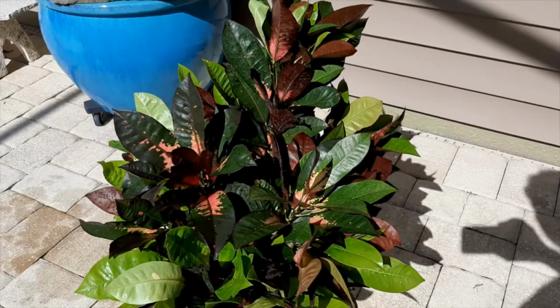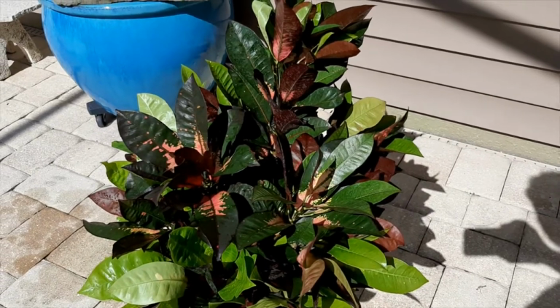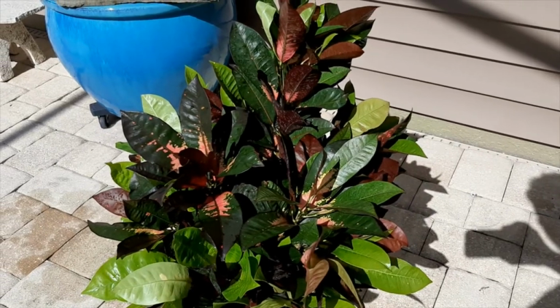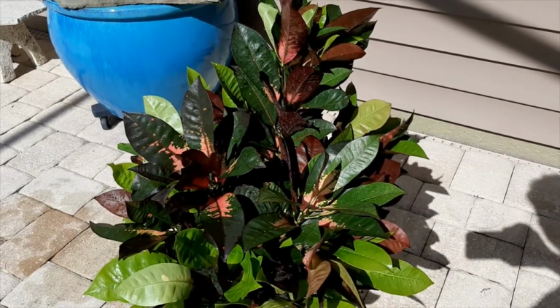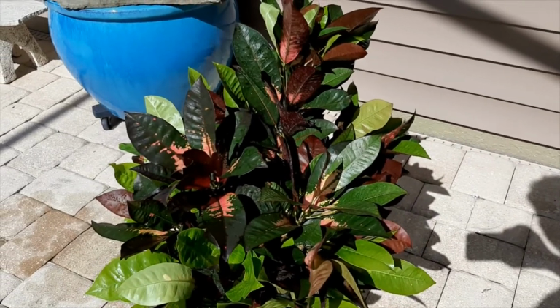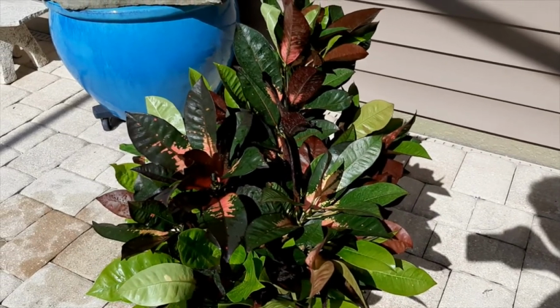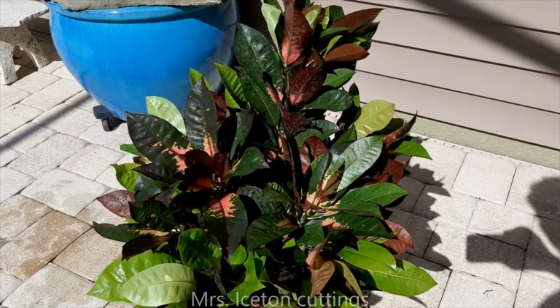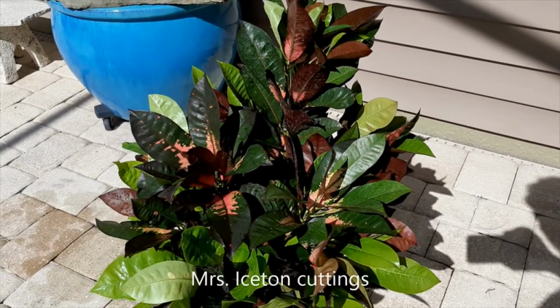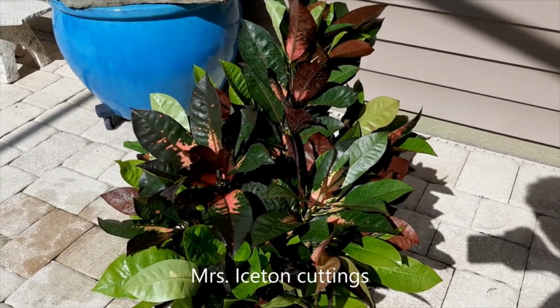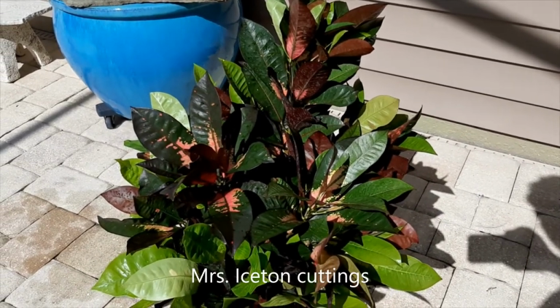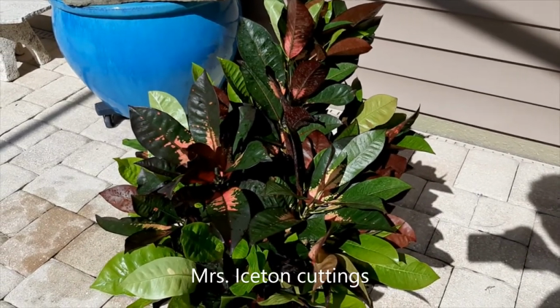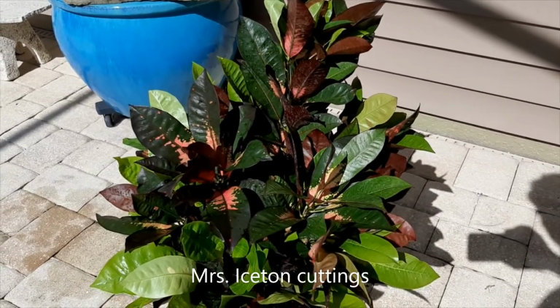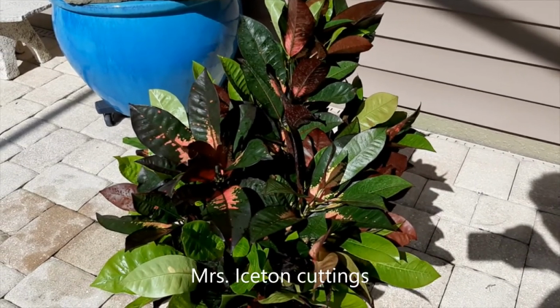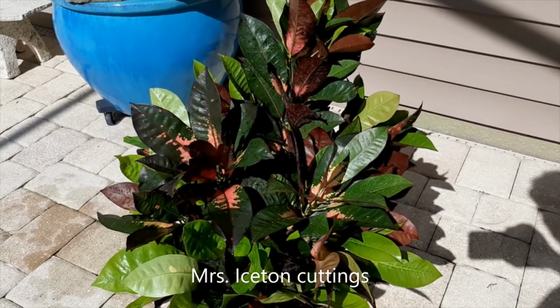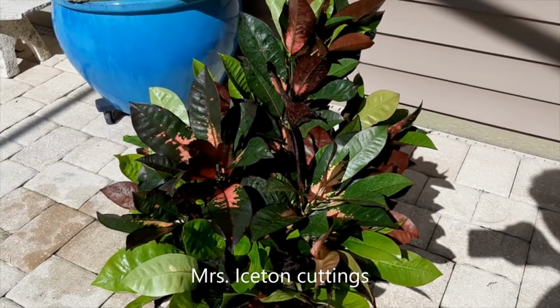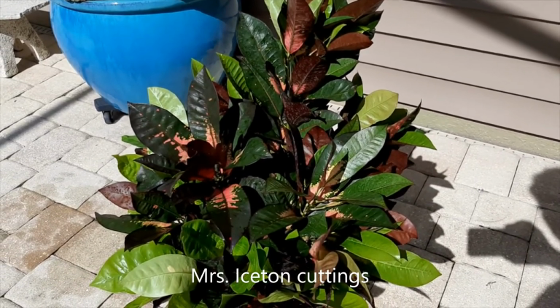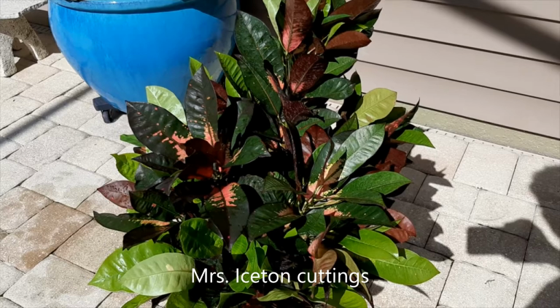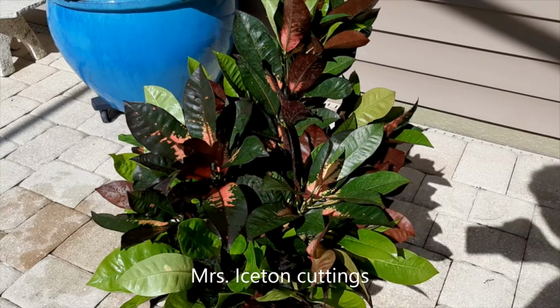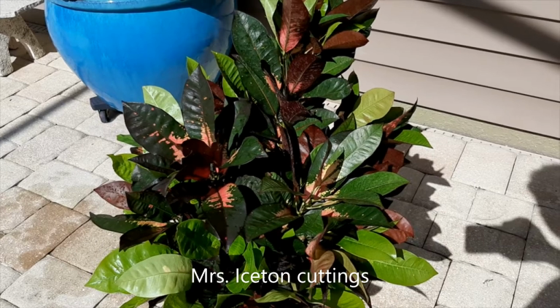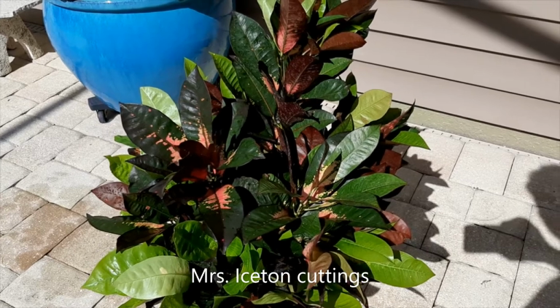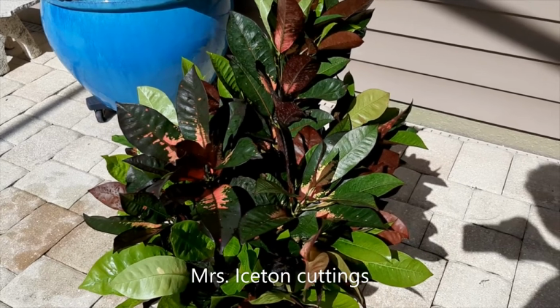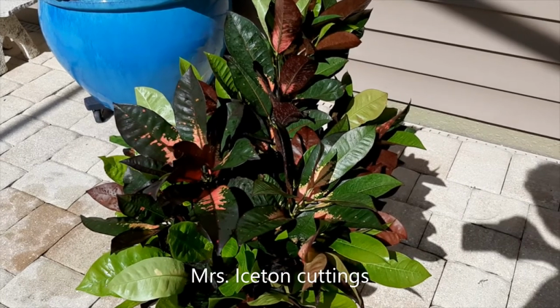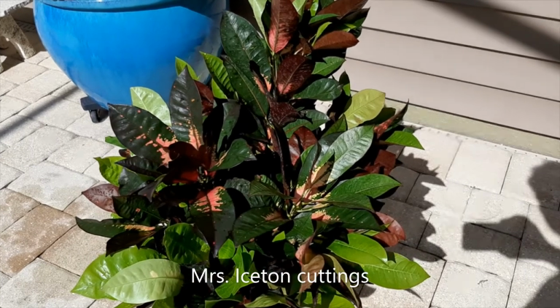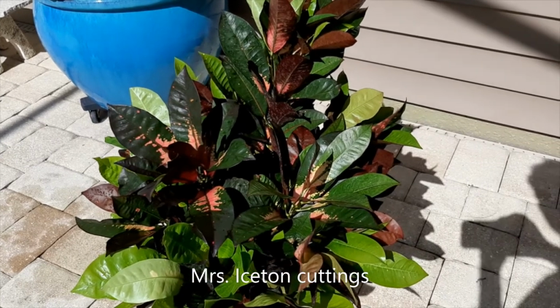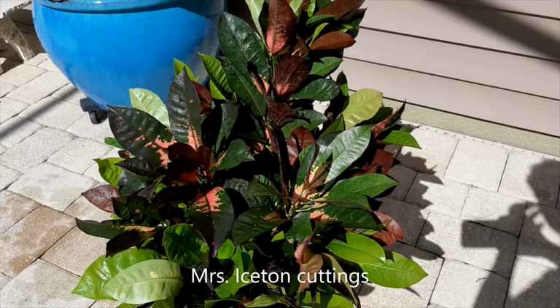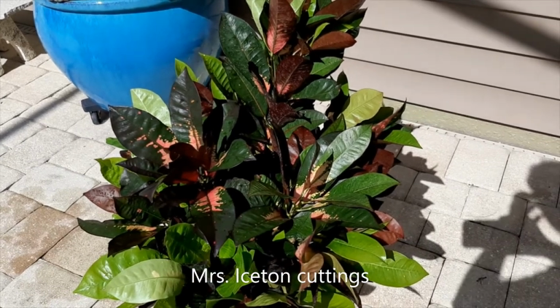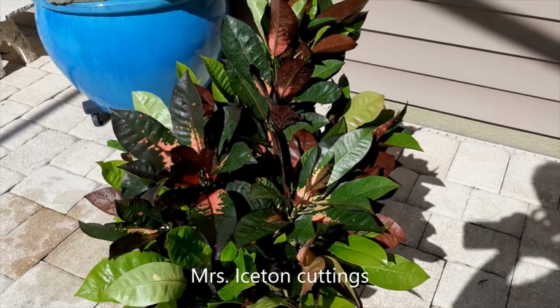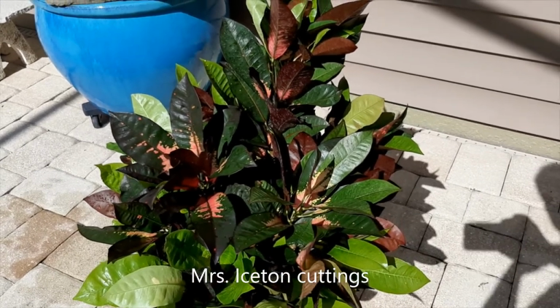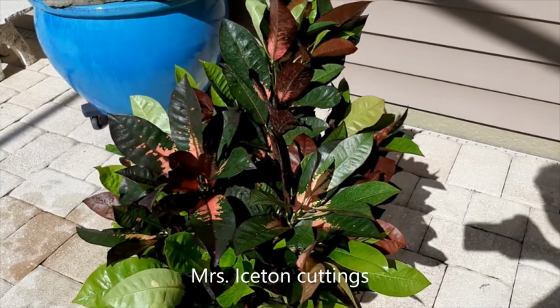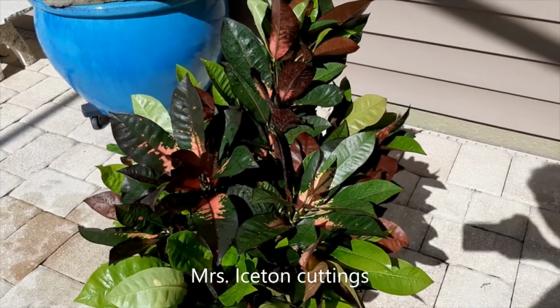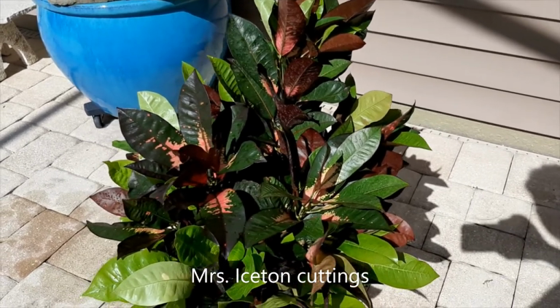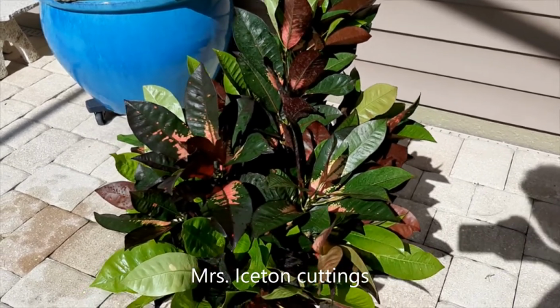This is one of my two favorite crotons. These are cuttings I took this morning. This is Ms. Eyston. She likes shade, but she'll take morning sun.